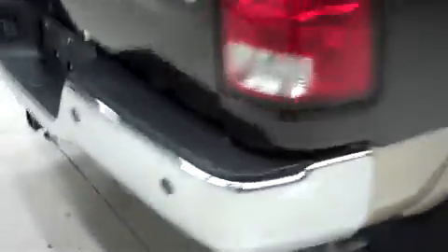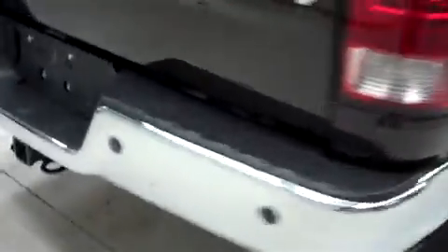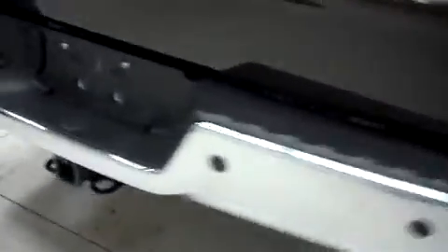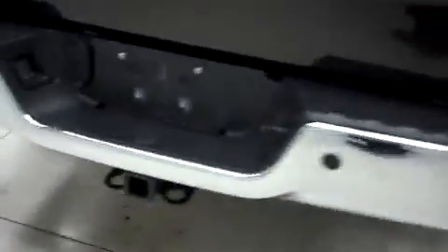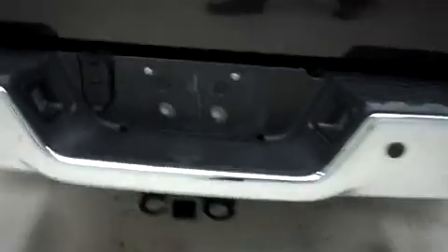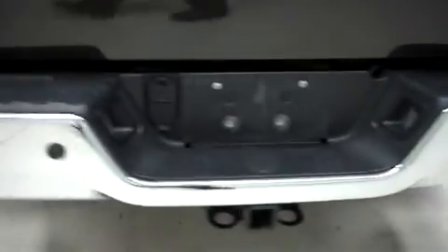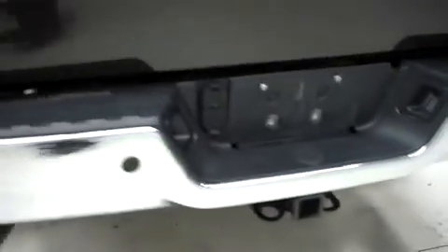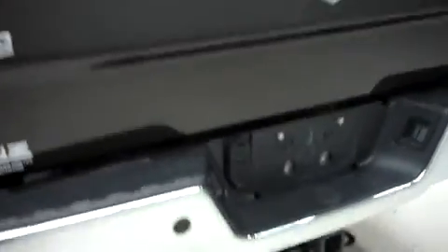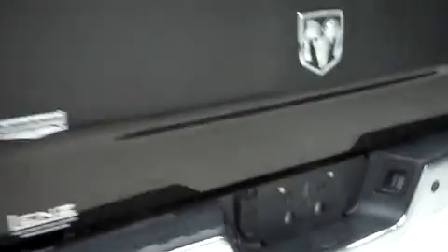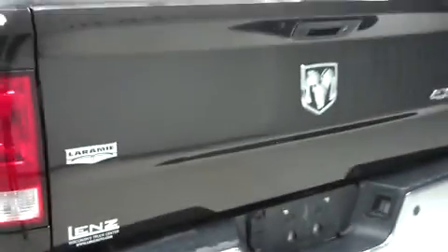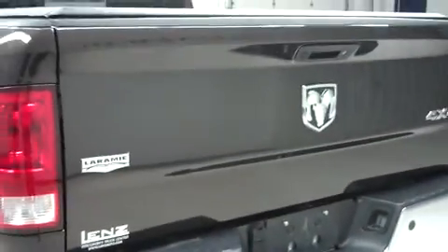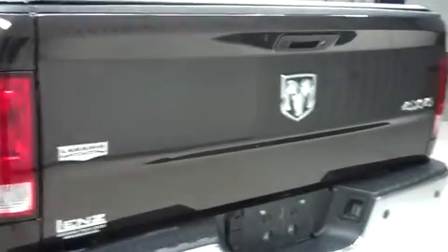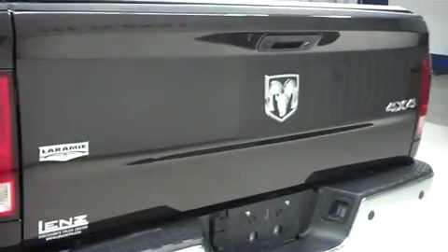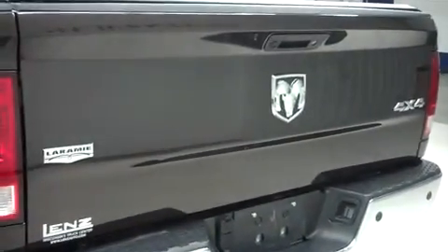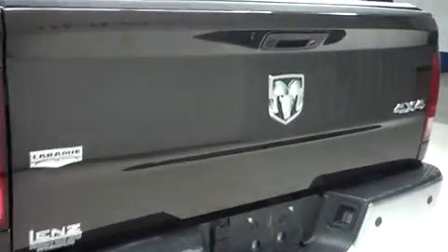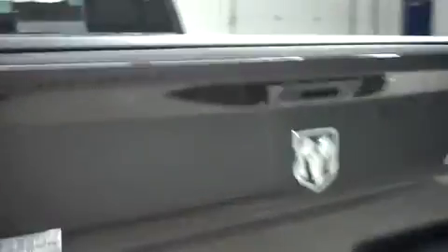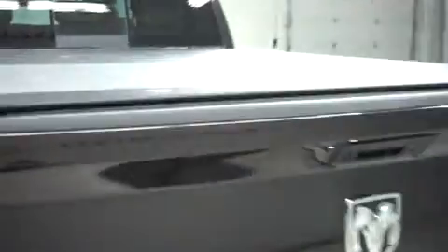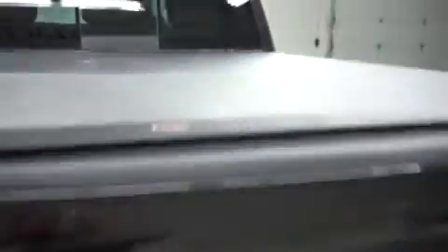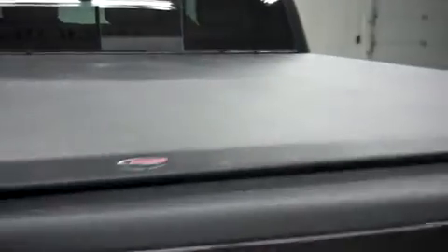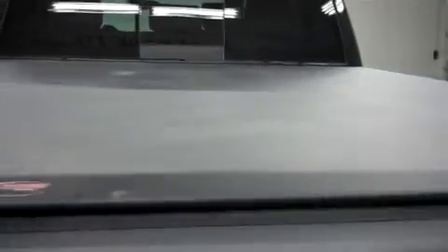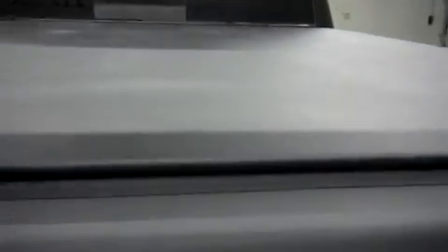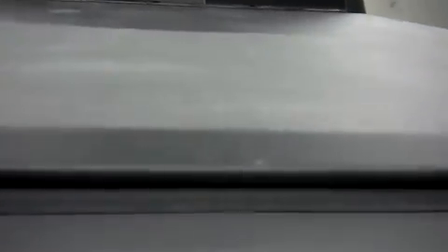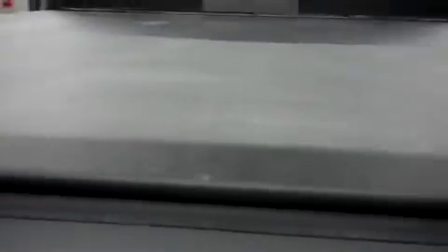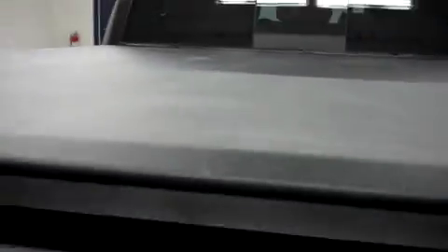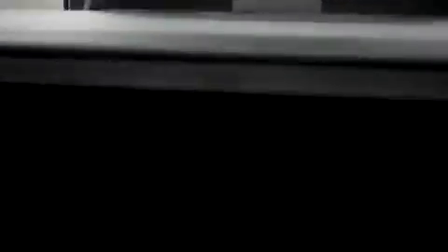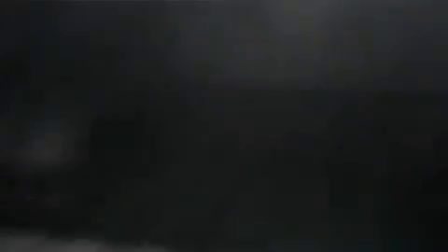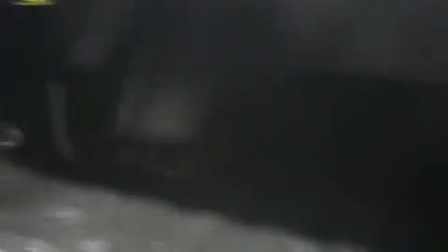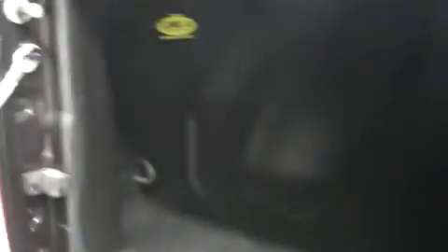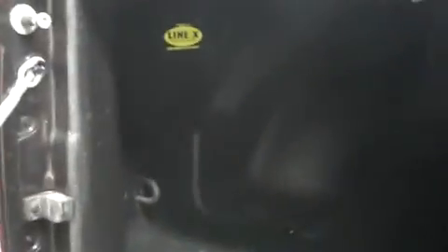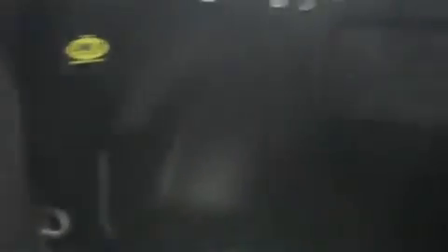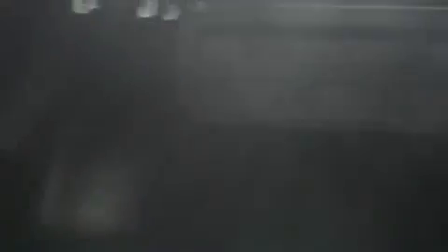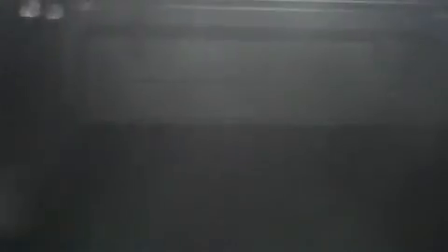This Dodge Ram has the factory bumper and toning package. It has a locking tailgate with reverse camera and an access tonneau cover. Inside it has a Line-X spray on bed lining.